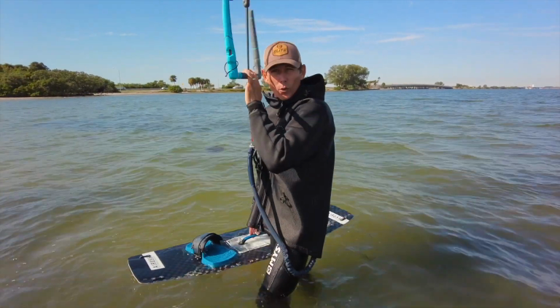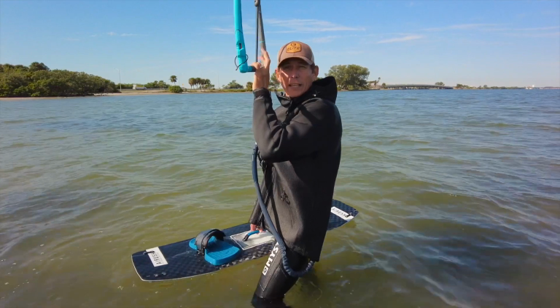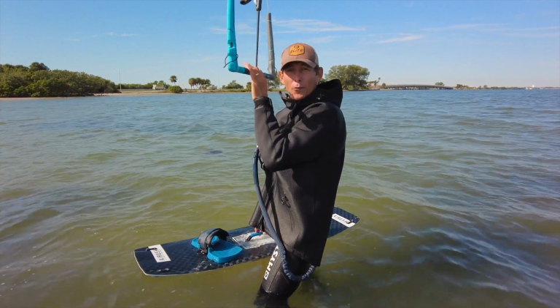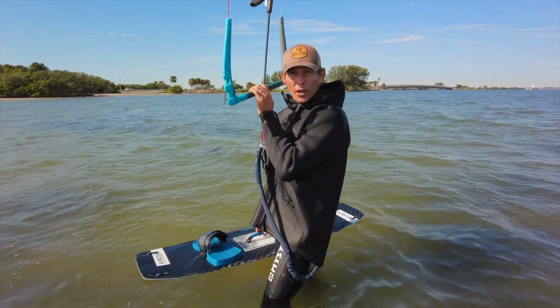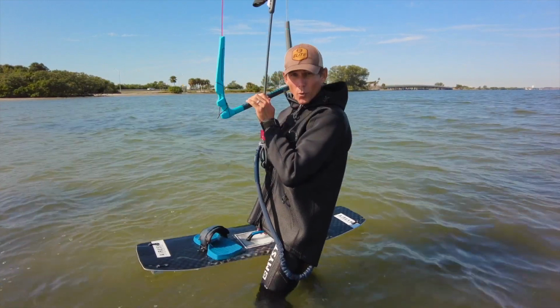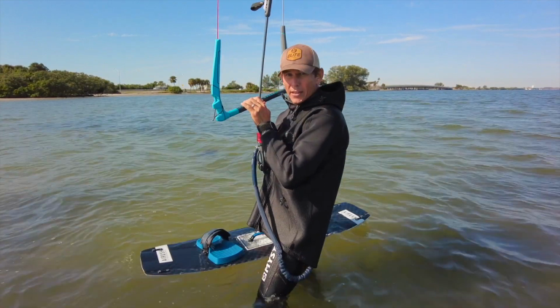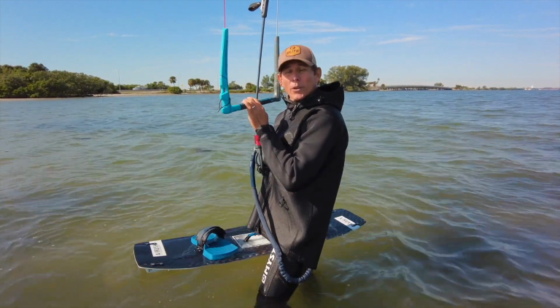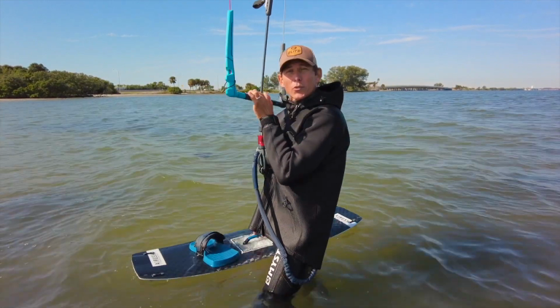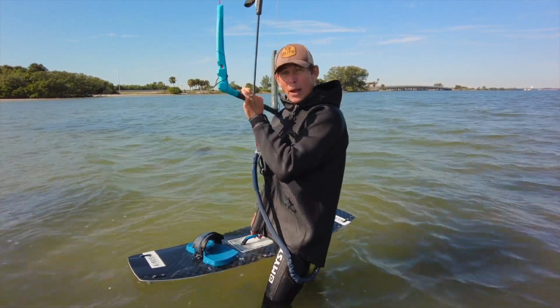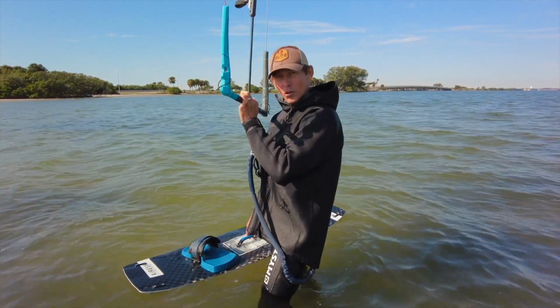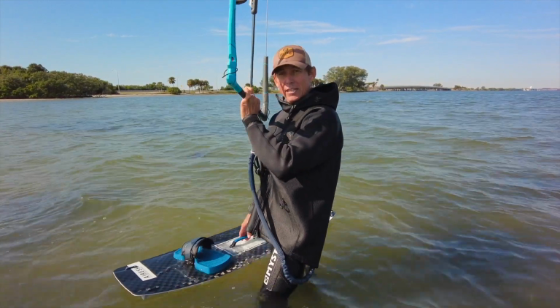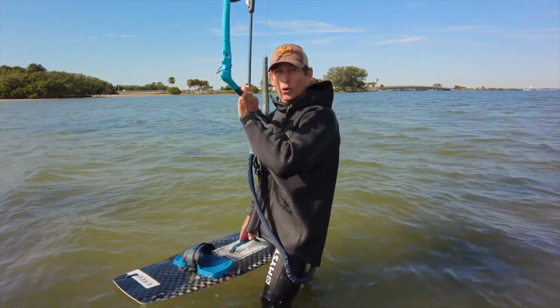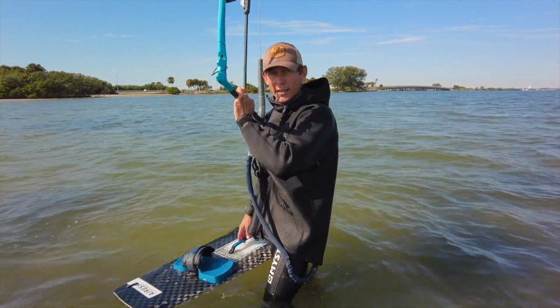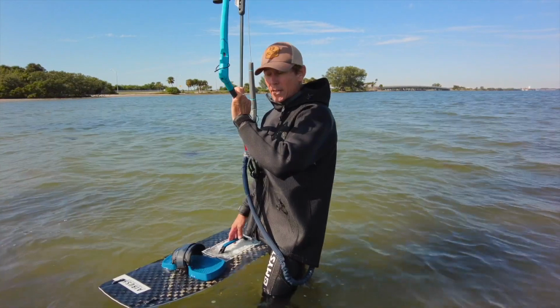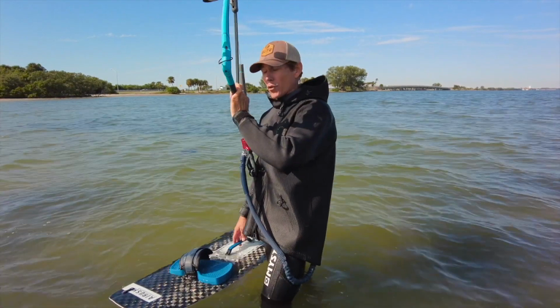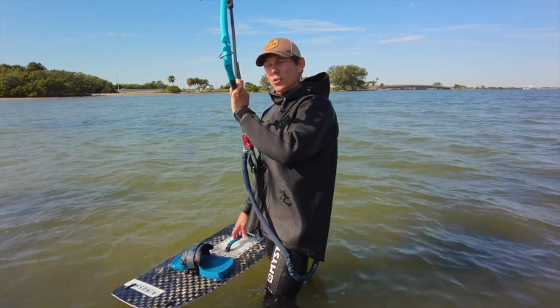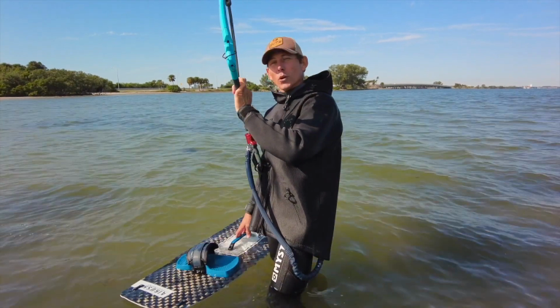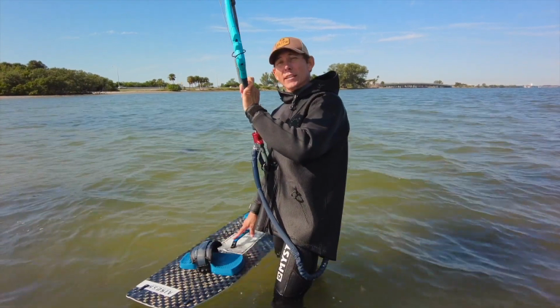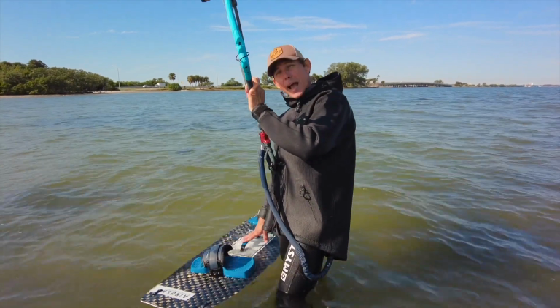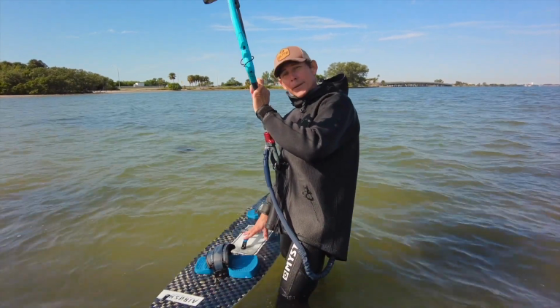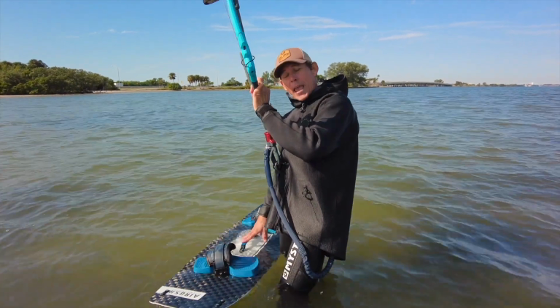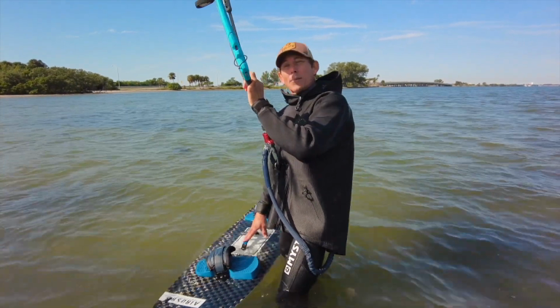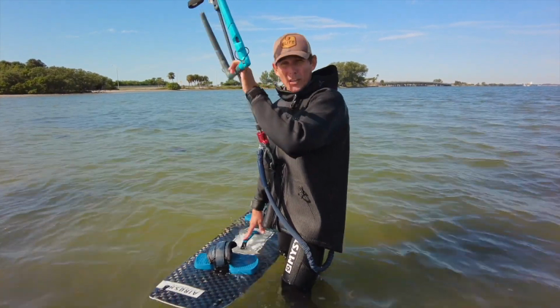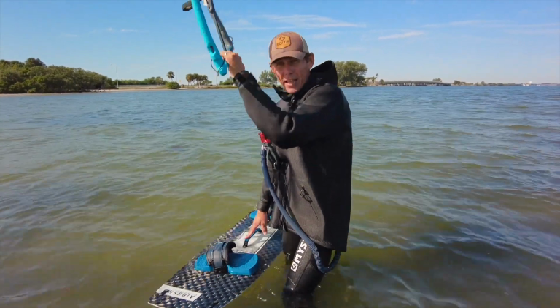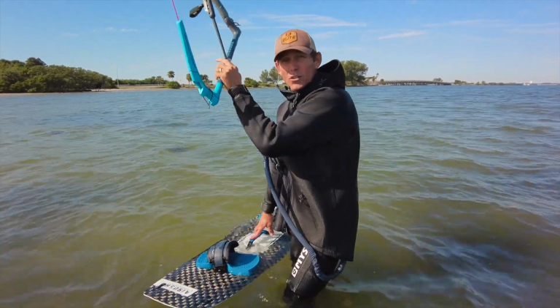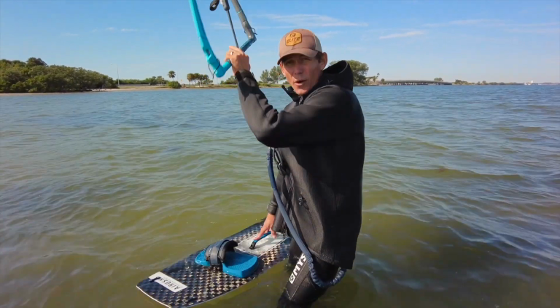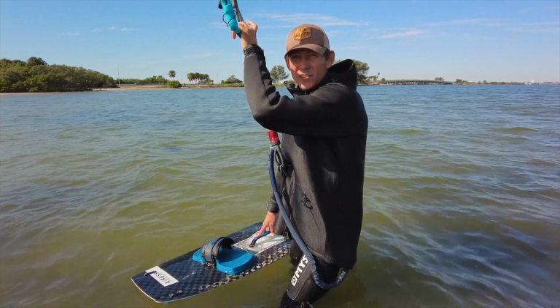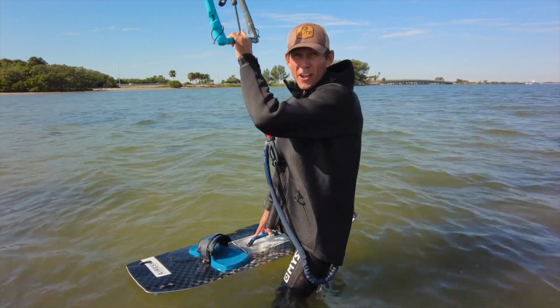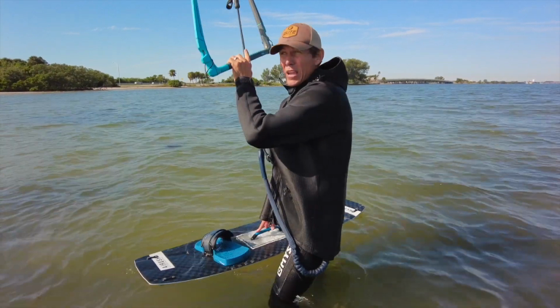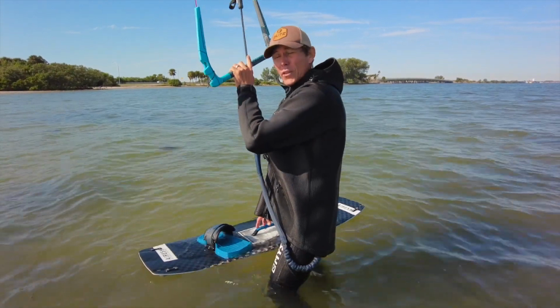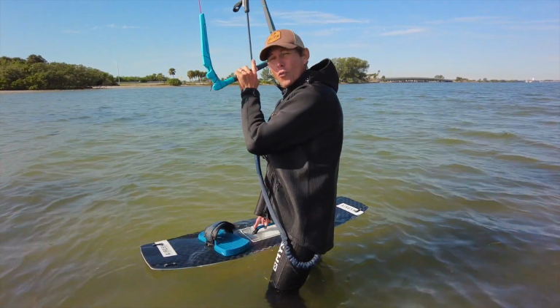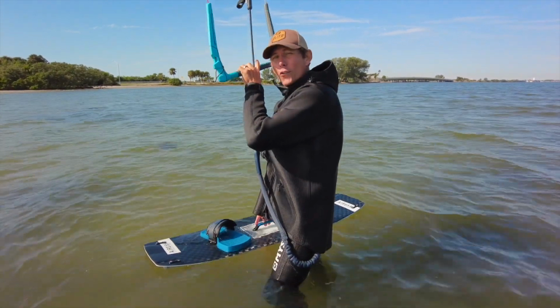After we start to pressurize the board and get comfortable with that, we can start doing these power strokes and getting short rides. If you're able to do a short ride, stop, and do it again — that's repetition.